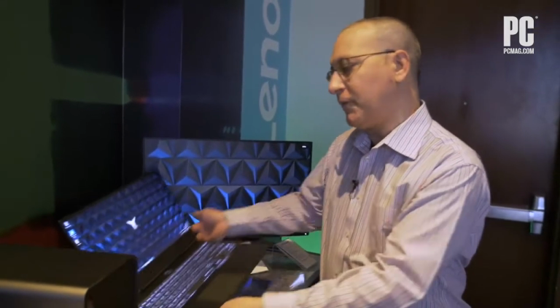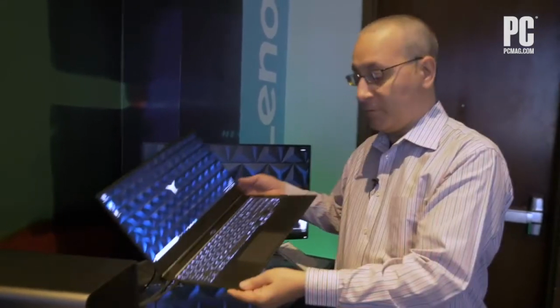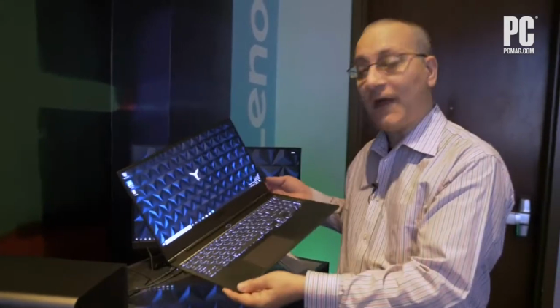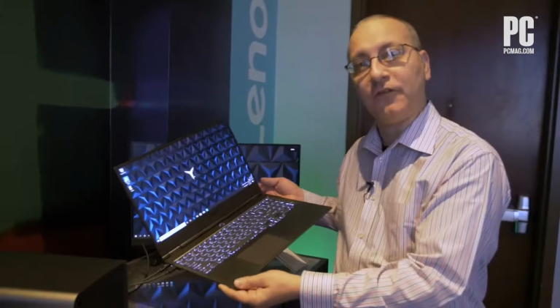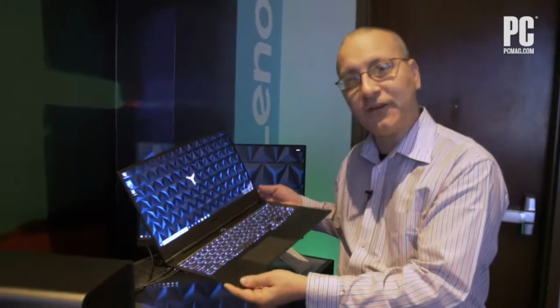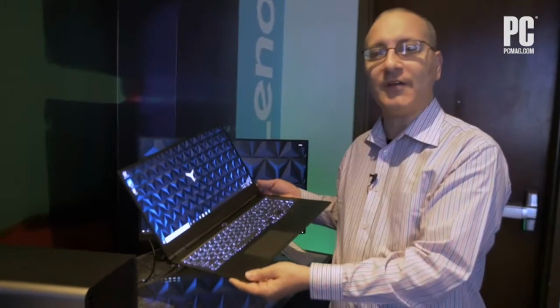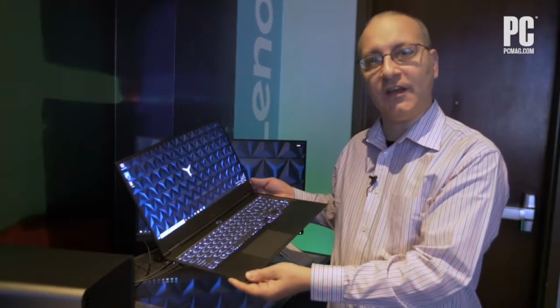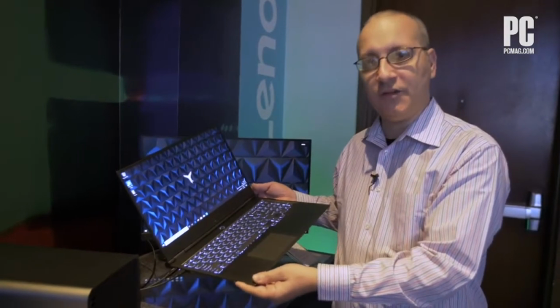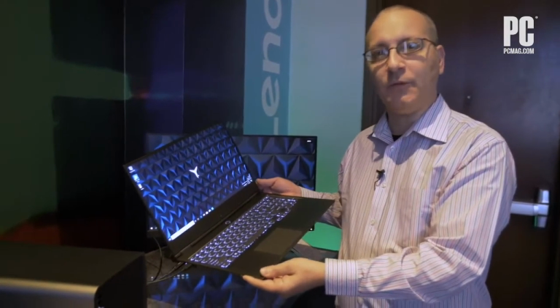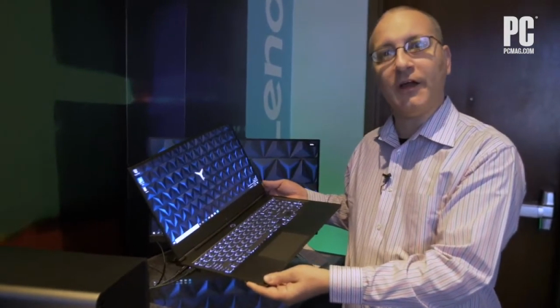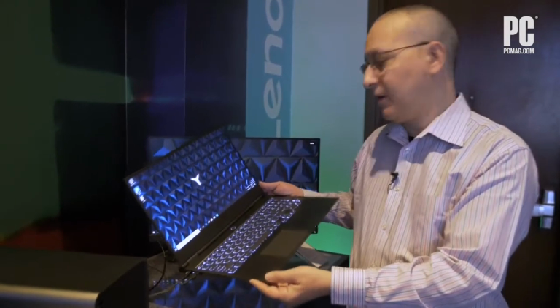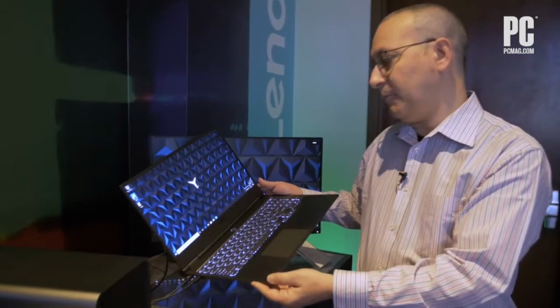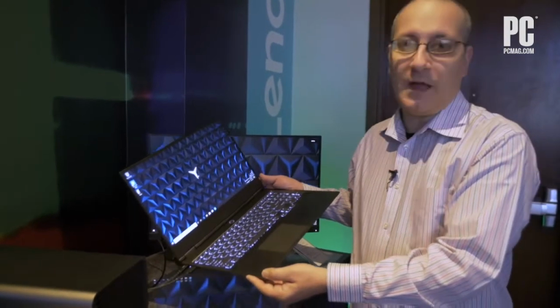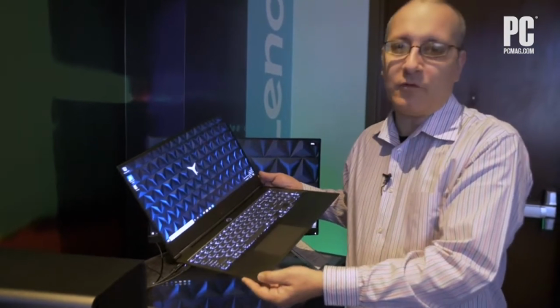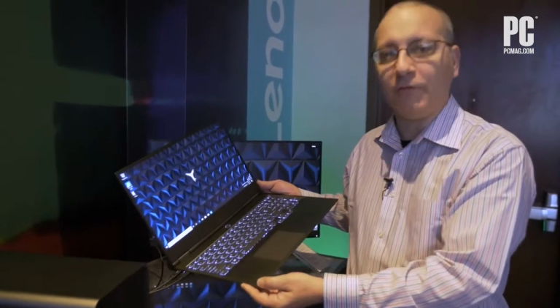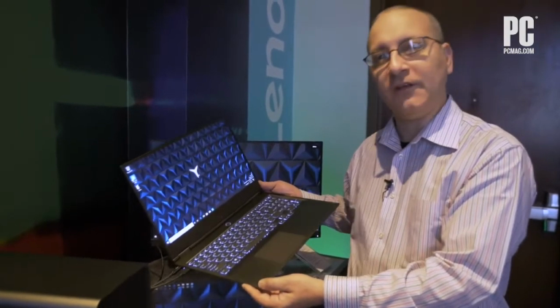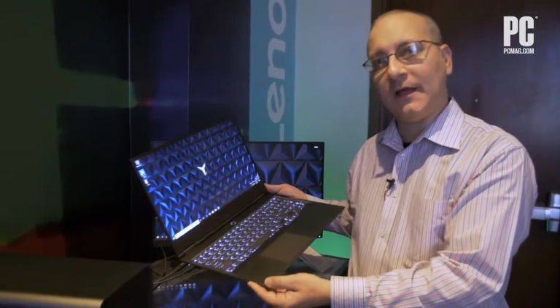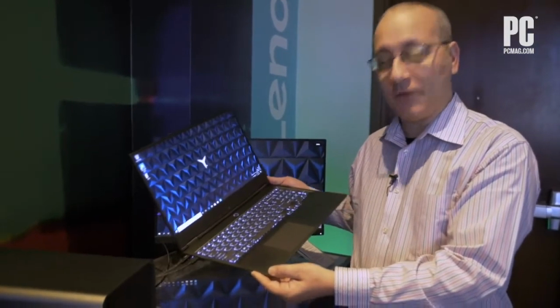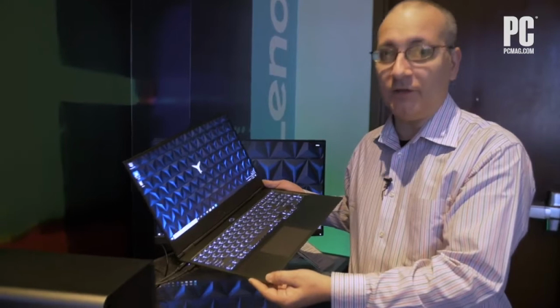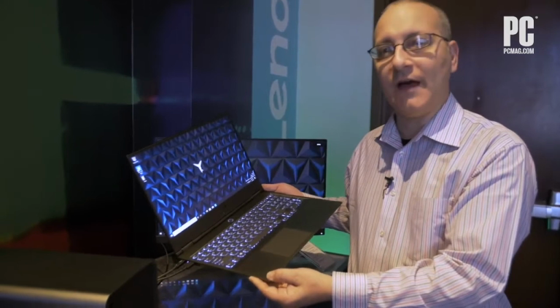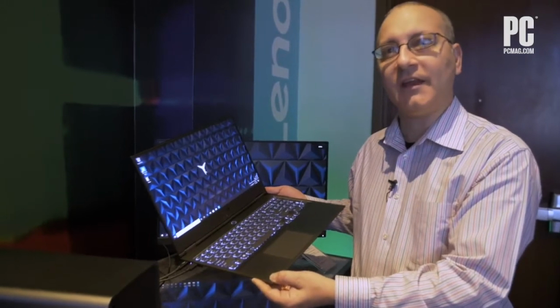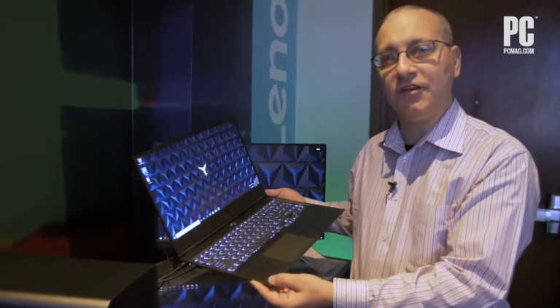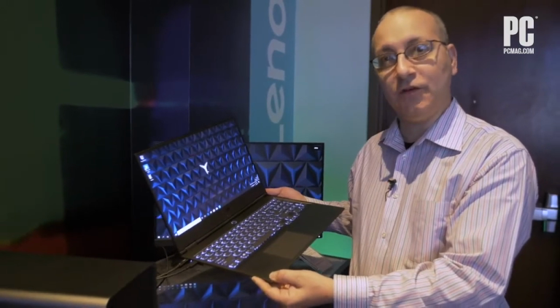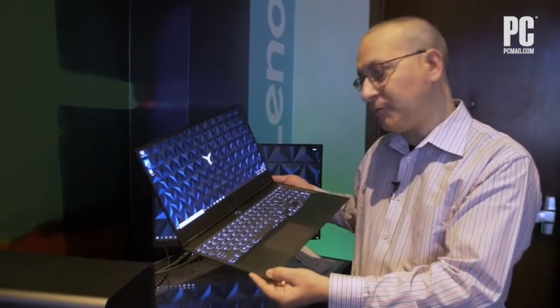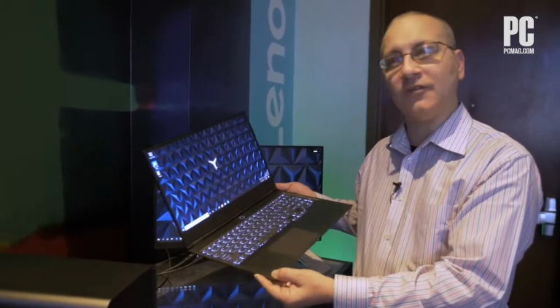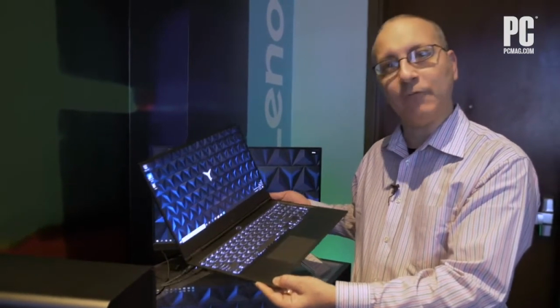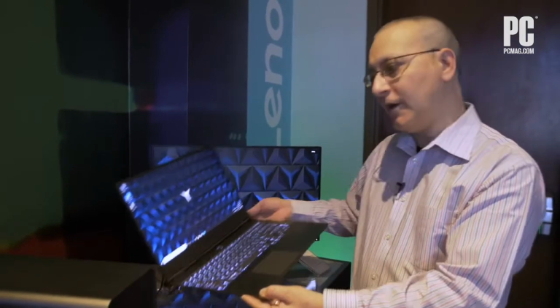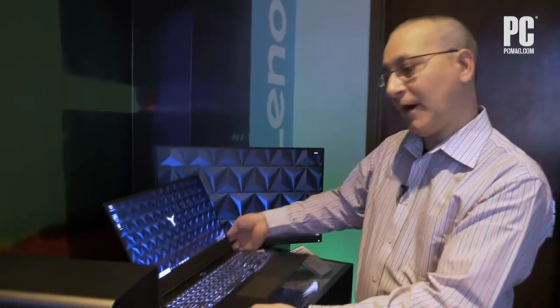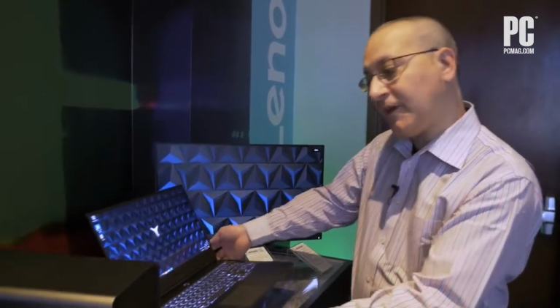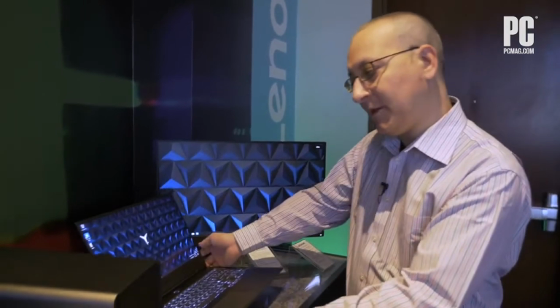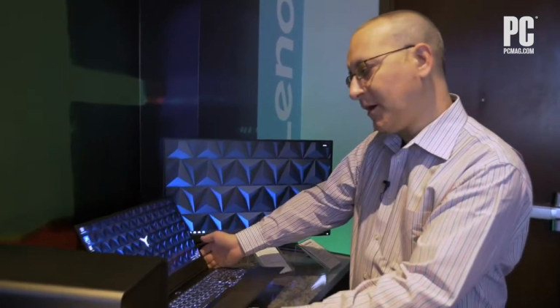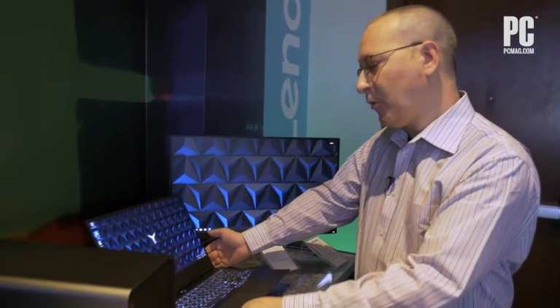The unique aspect is that it actually doesn't have a dedicated GPU inside. To be defined as a gaming laptop, typically you need to have a dedicated GPU, but this machine does not have one. So how is it then a gaming laptop?